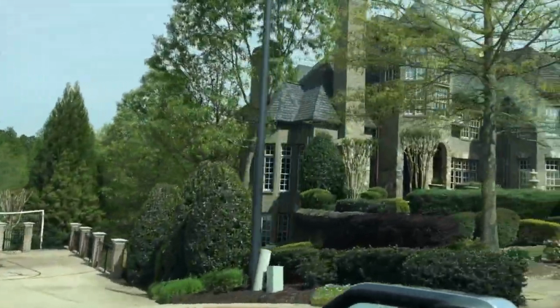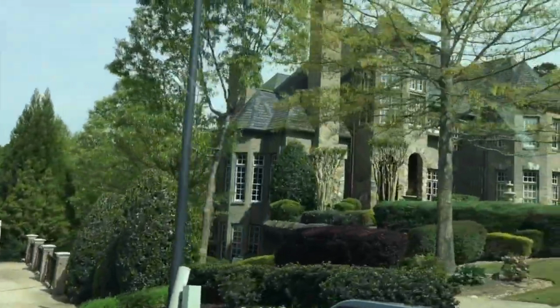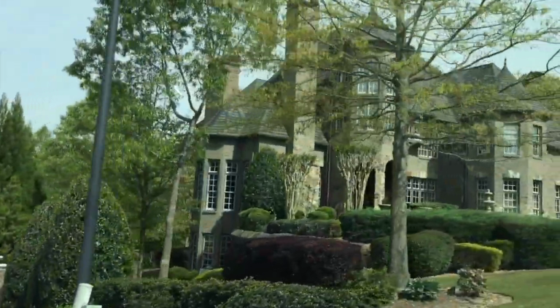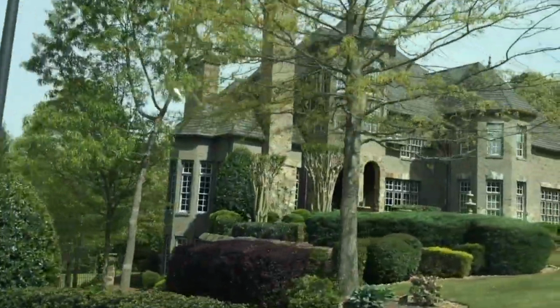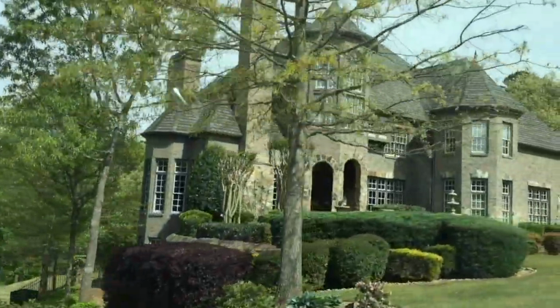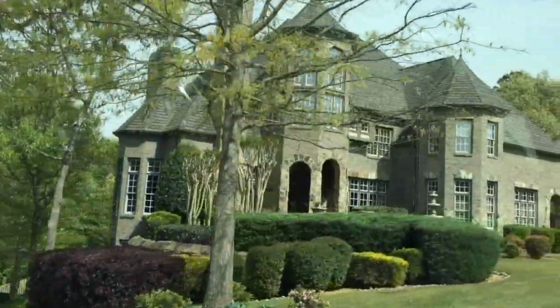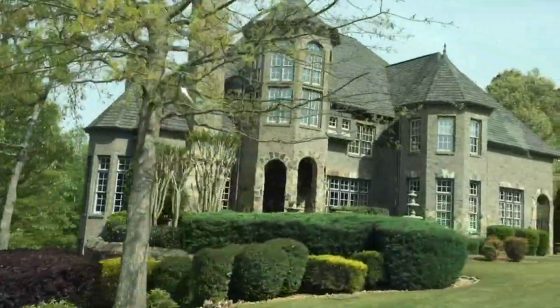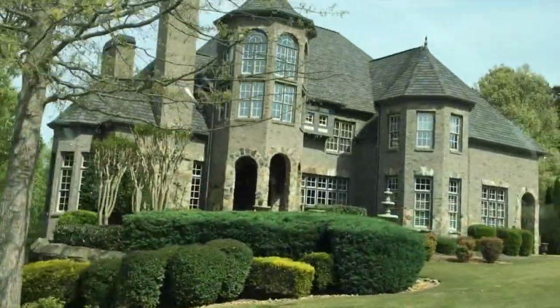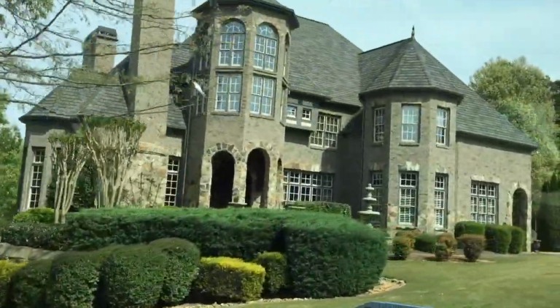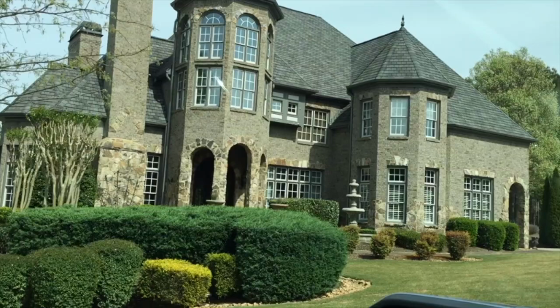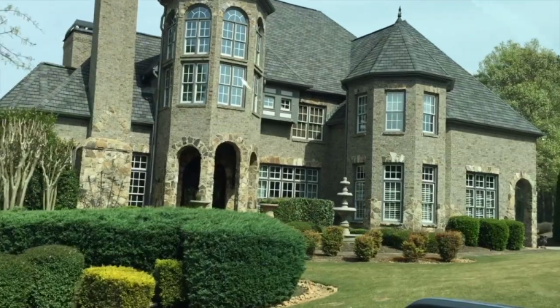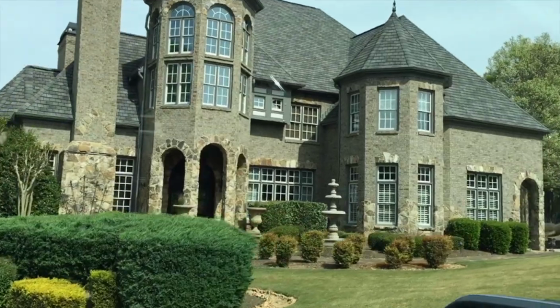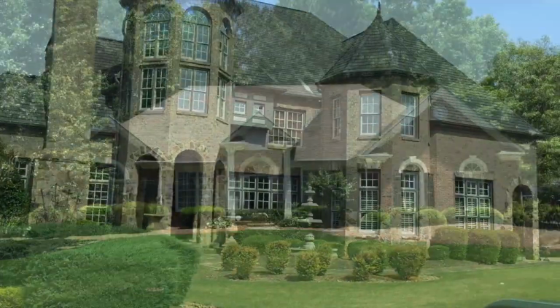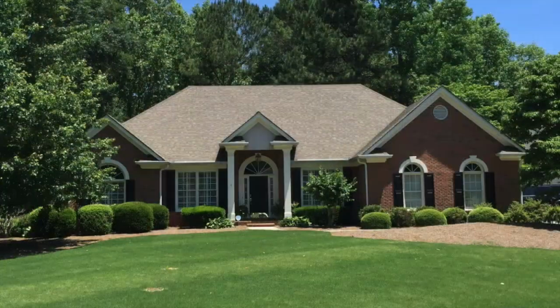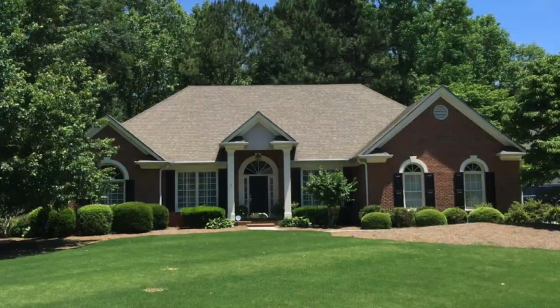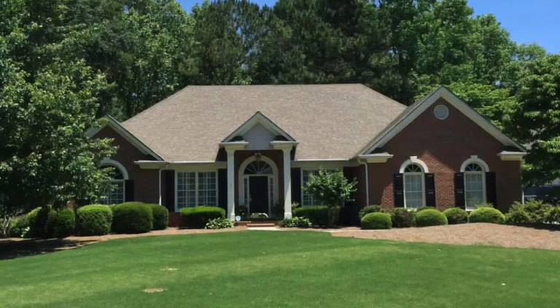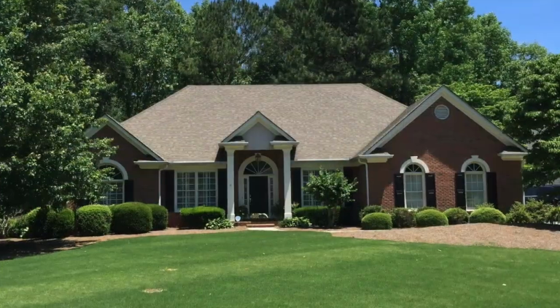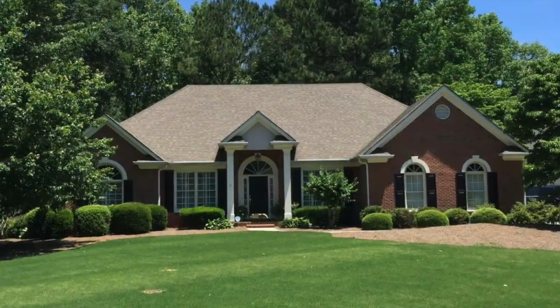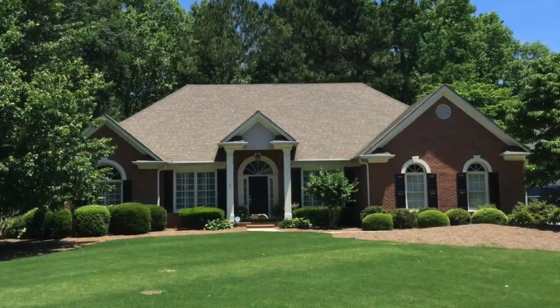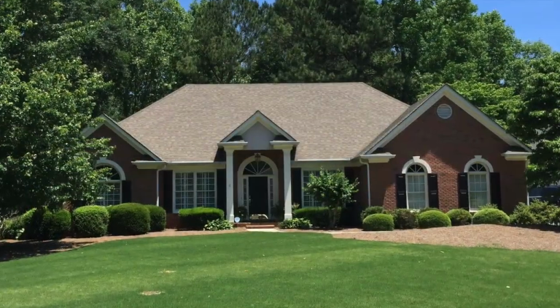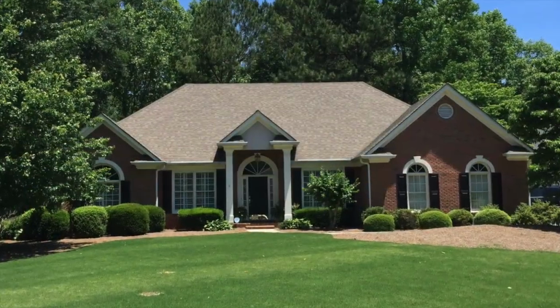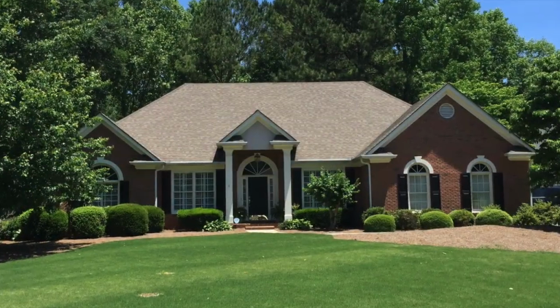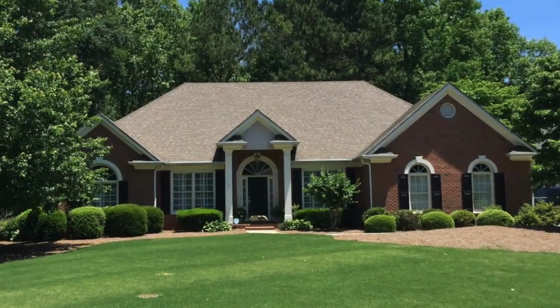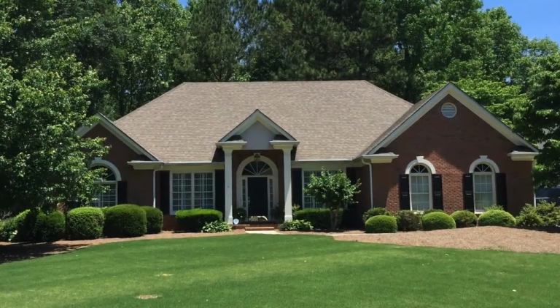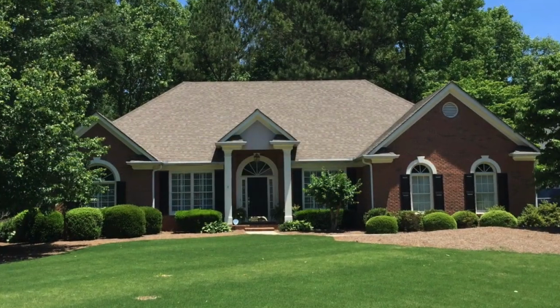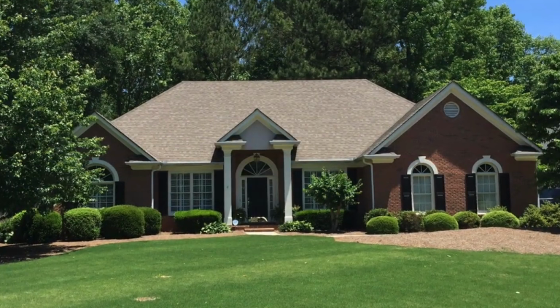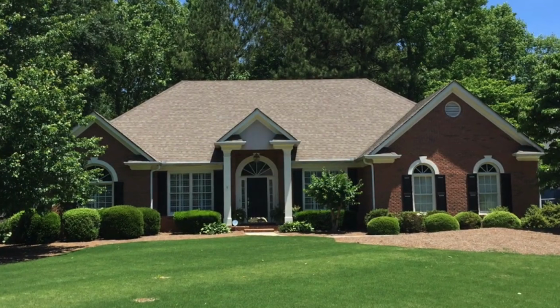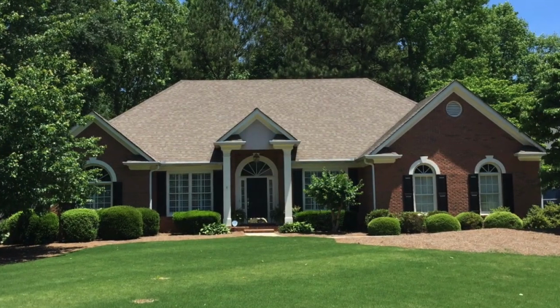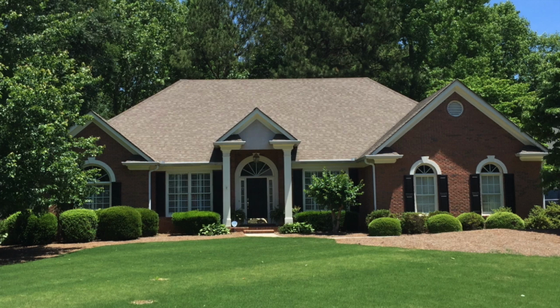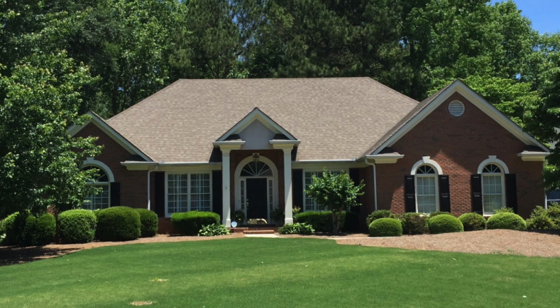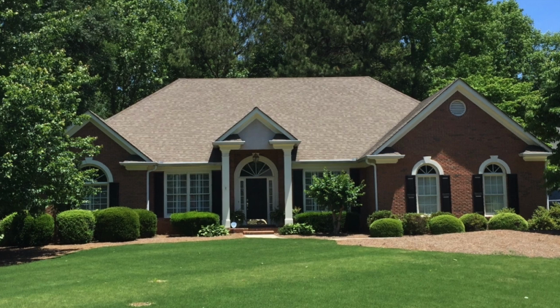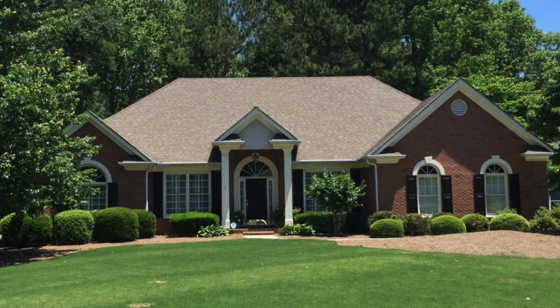So if you're looking for a home in Bridge Mill, visit my website — I'd be happy to help you.